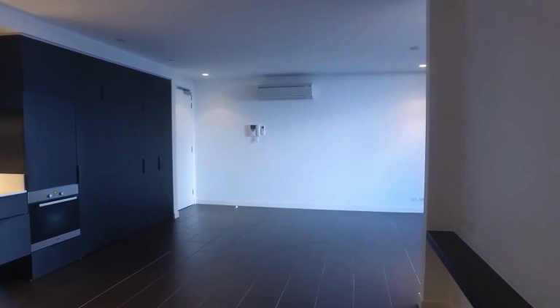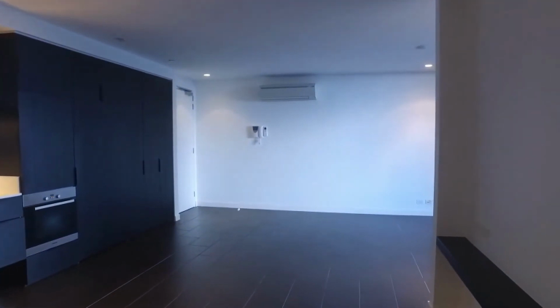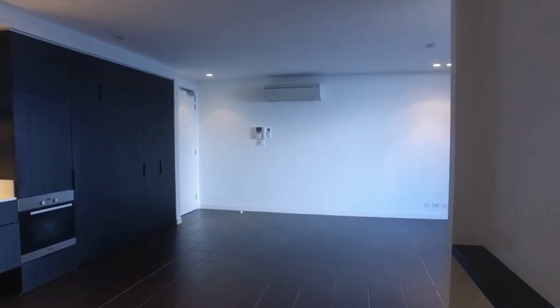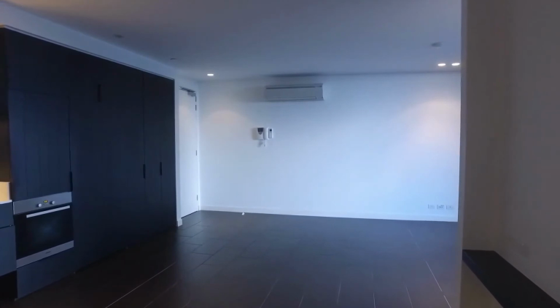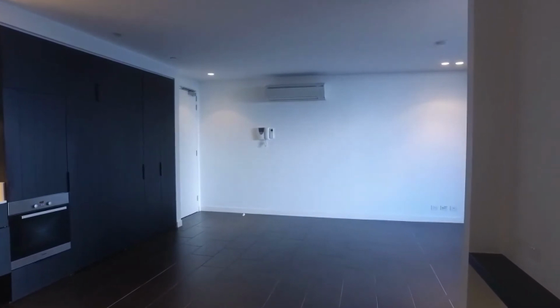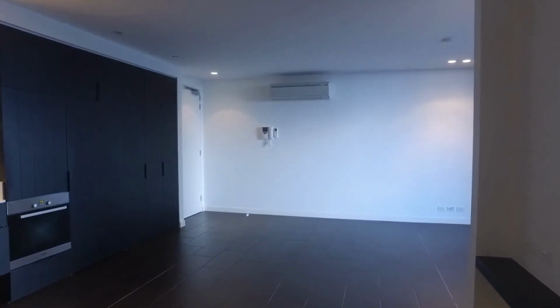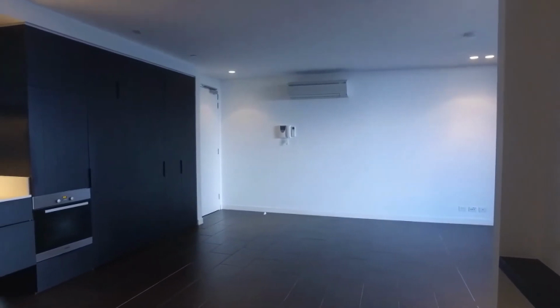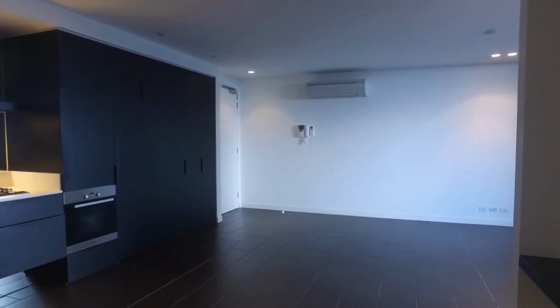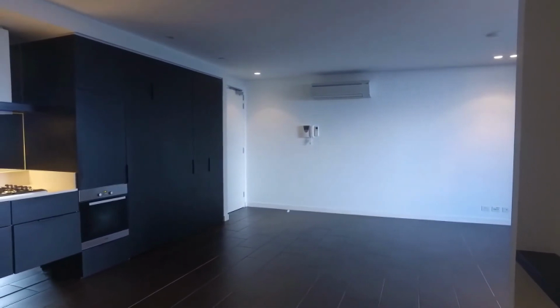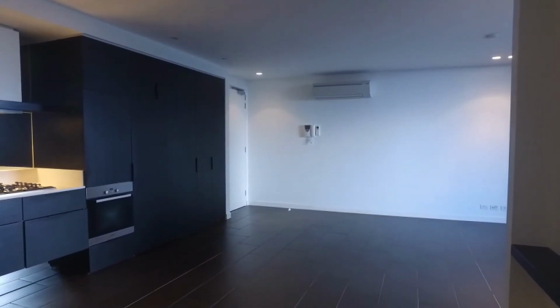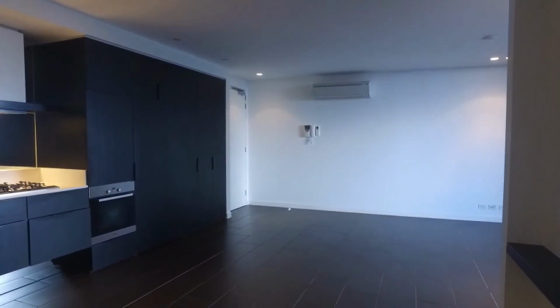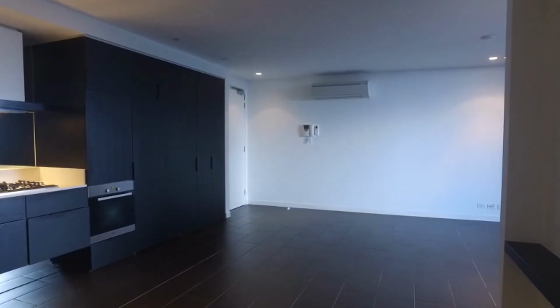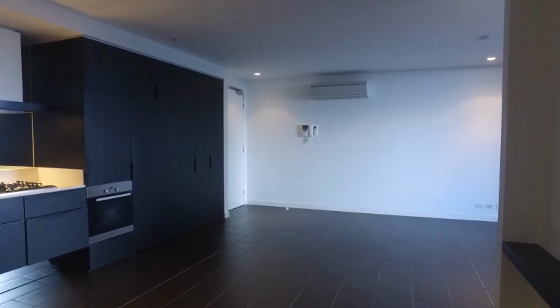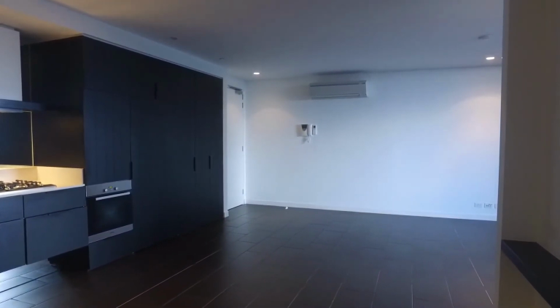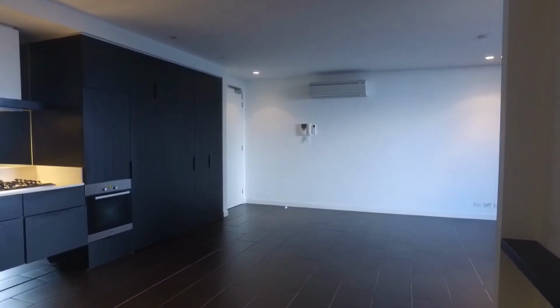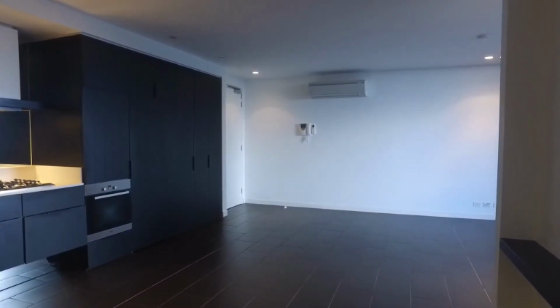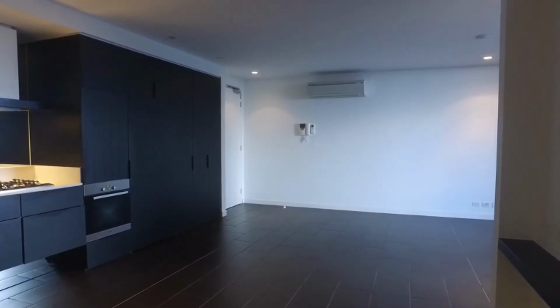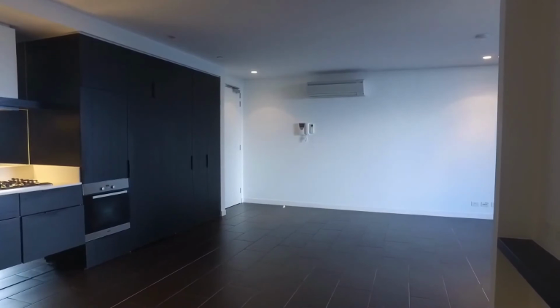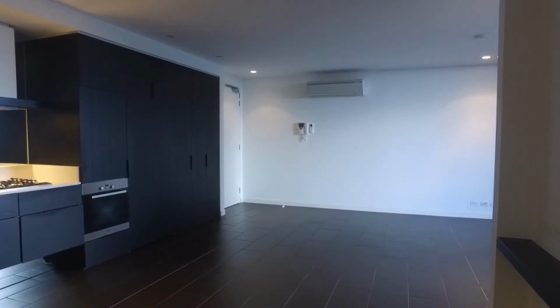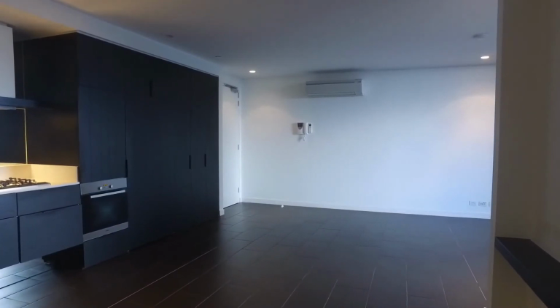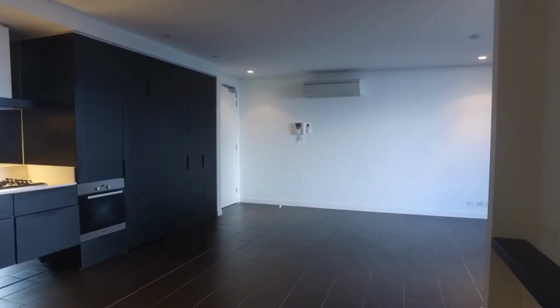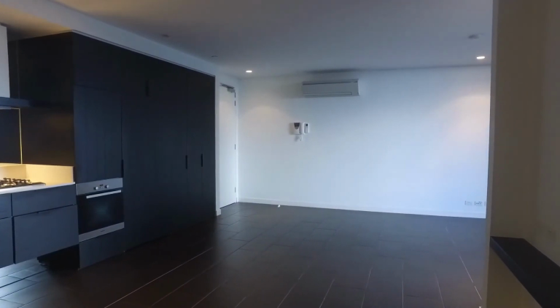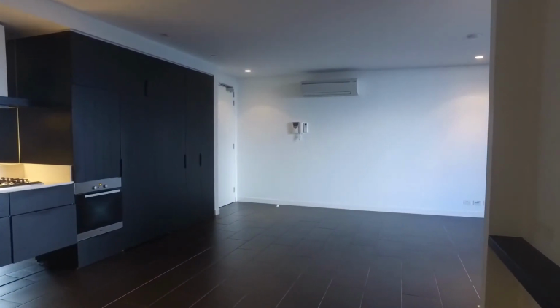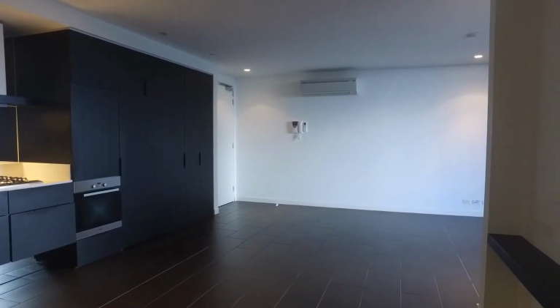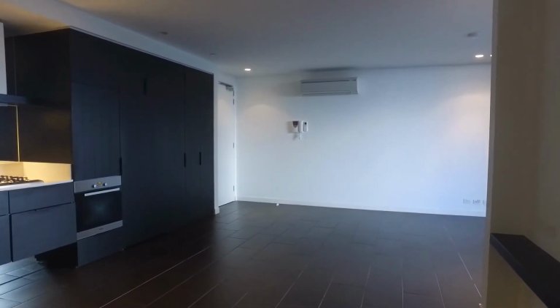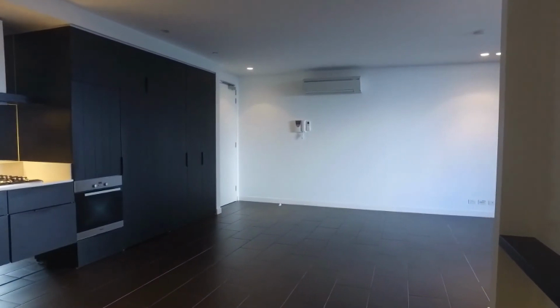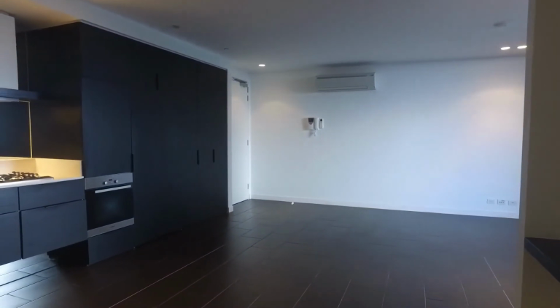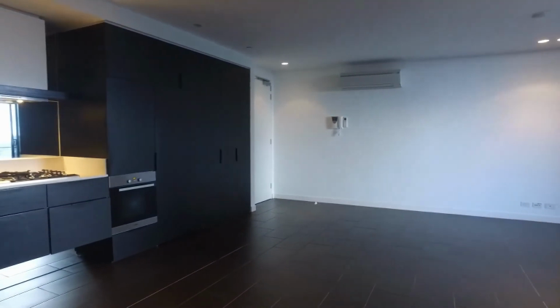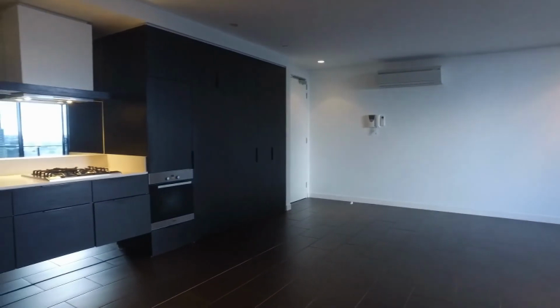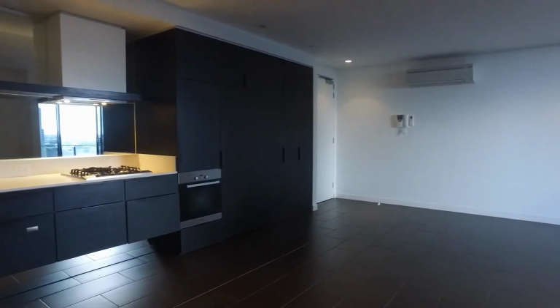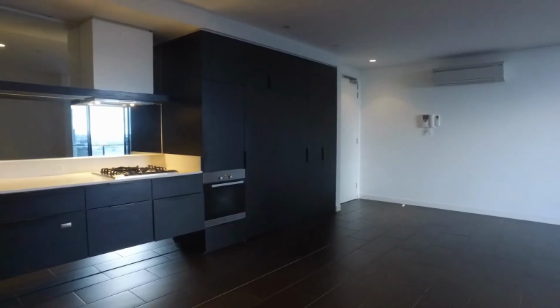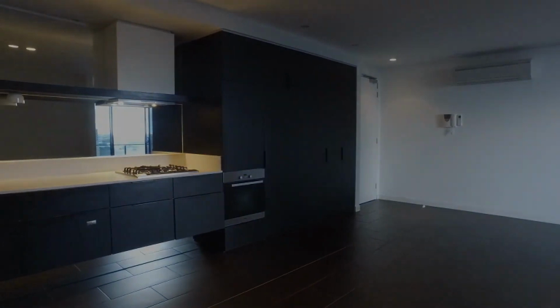And that concludes today's marketing video. If this looks like your next property, make sure you register and book the next inspection and we hope to see you there. Thank you for watching.